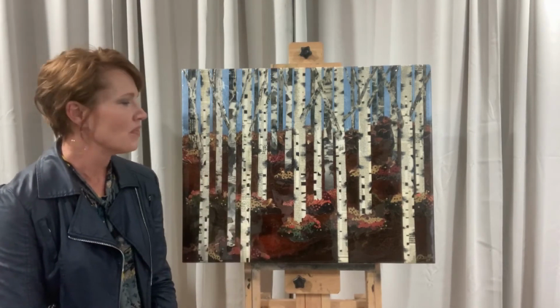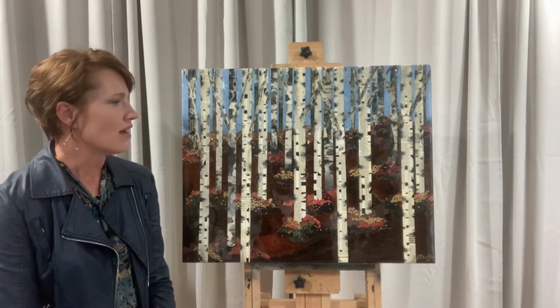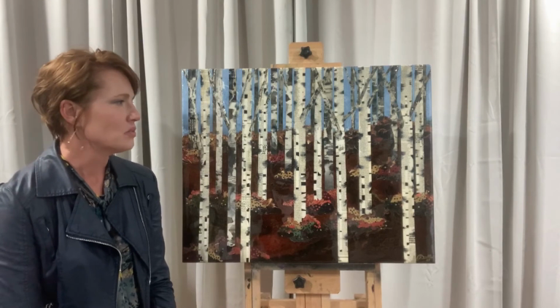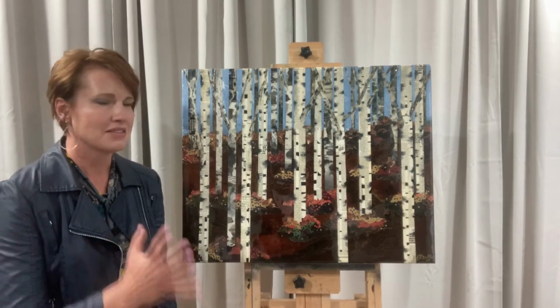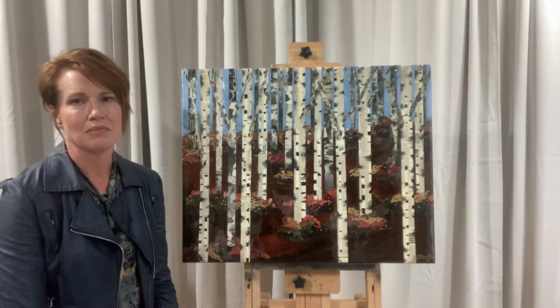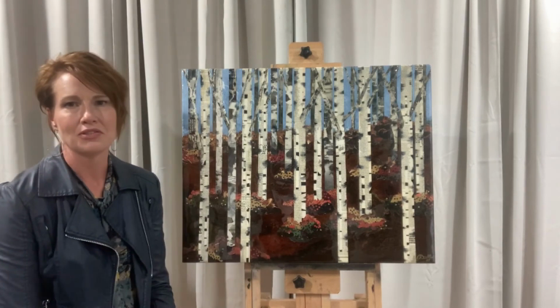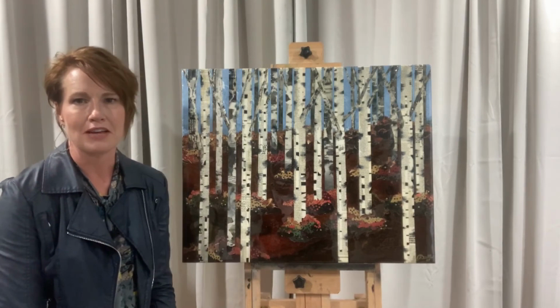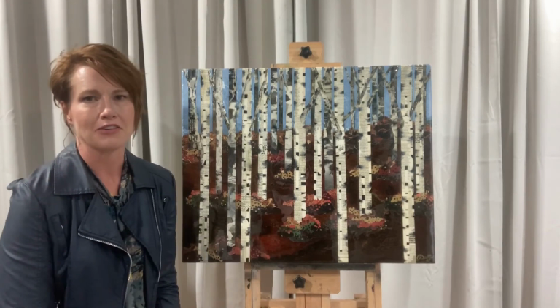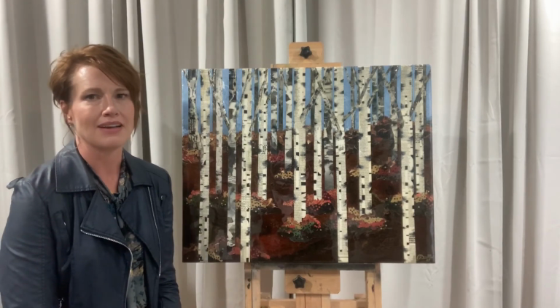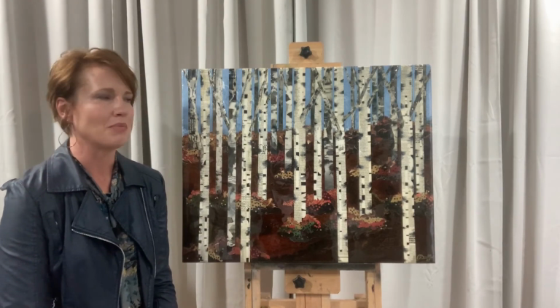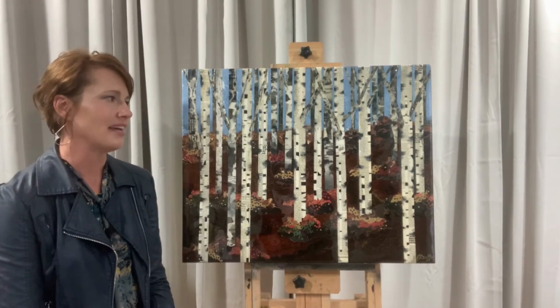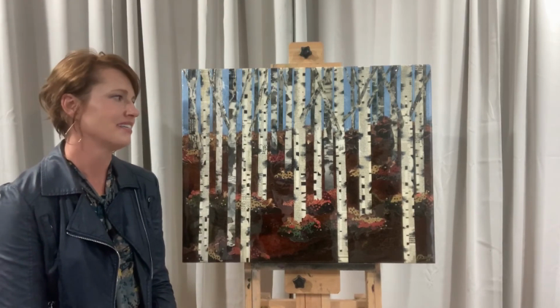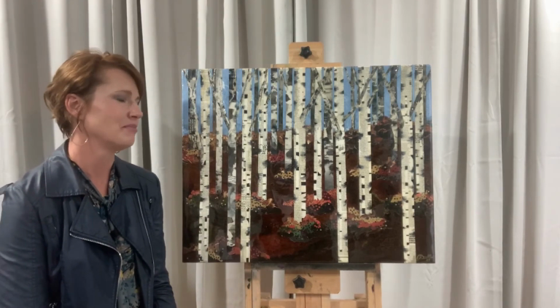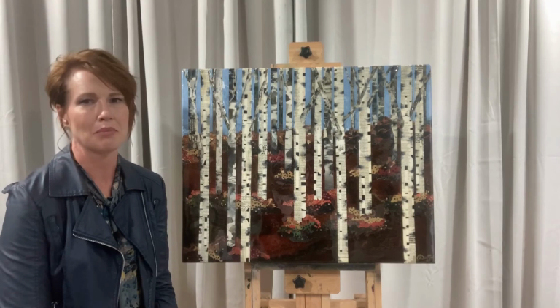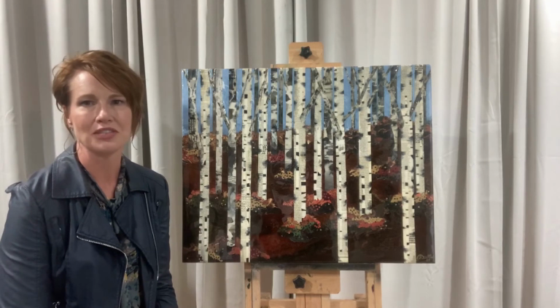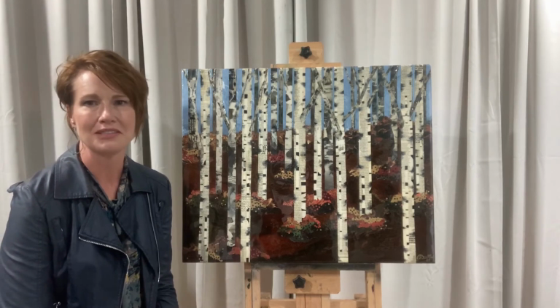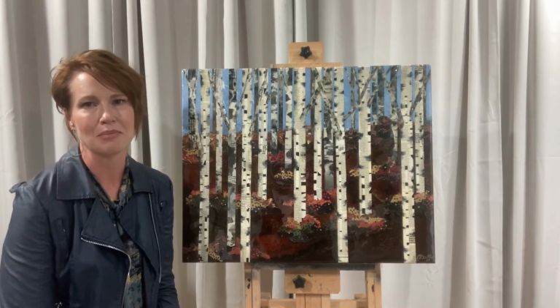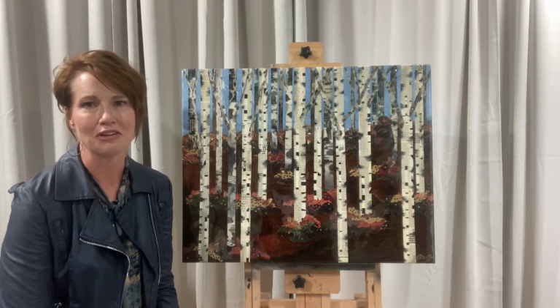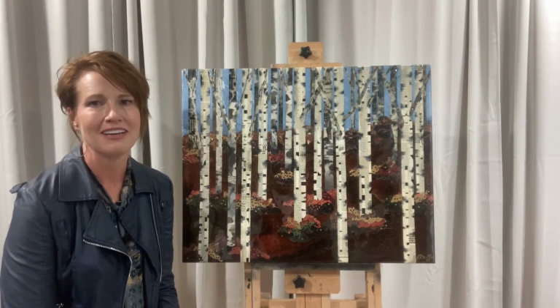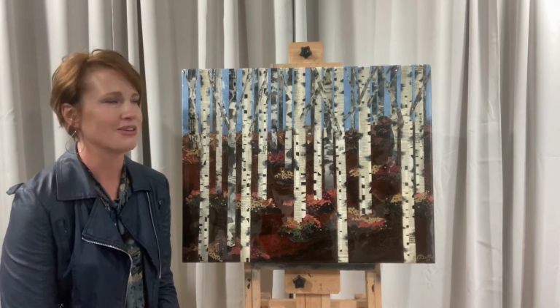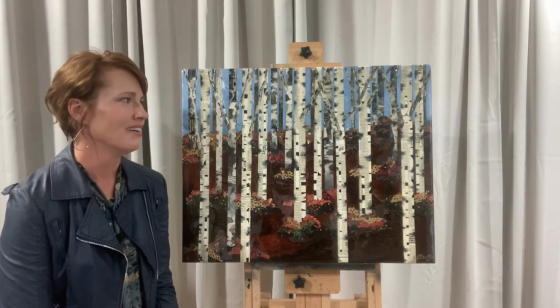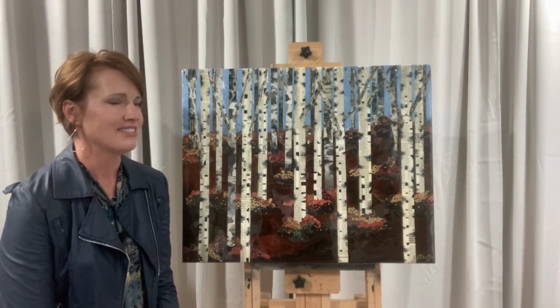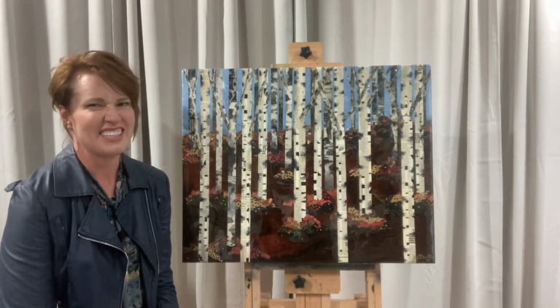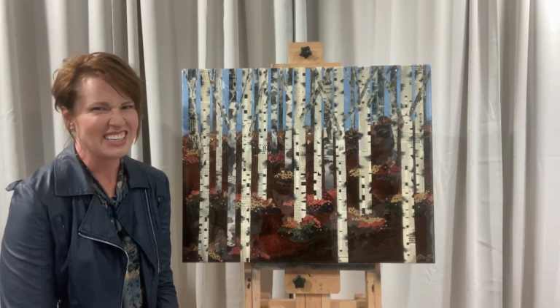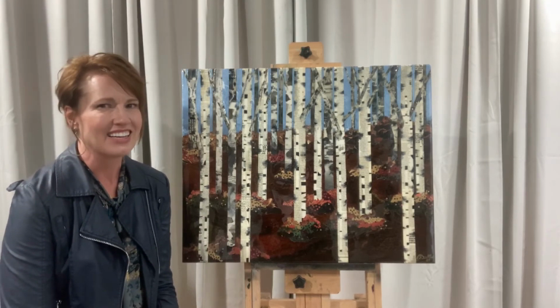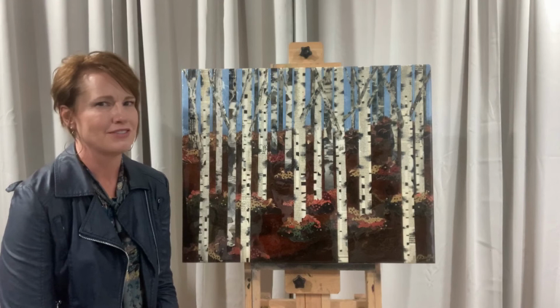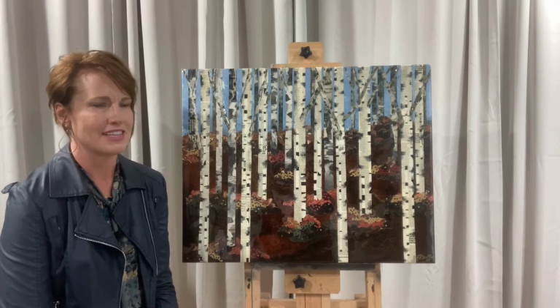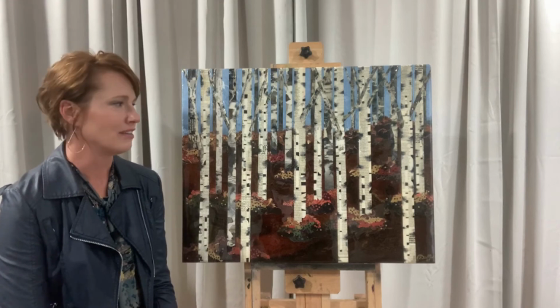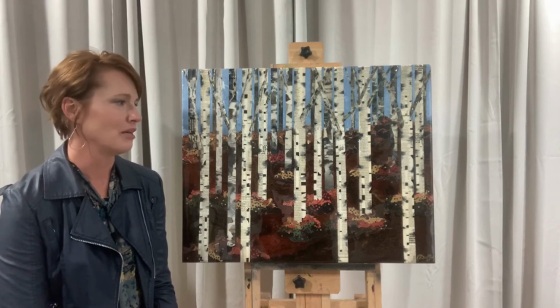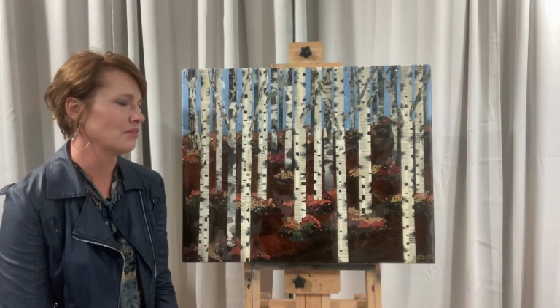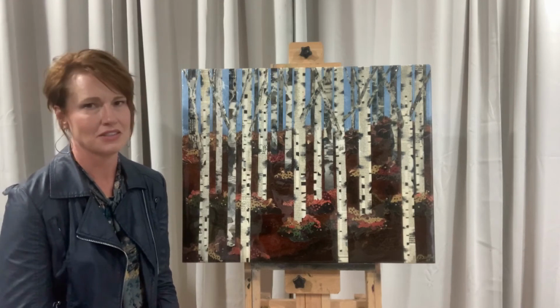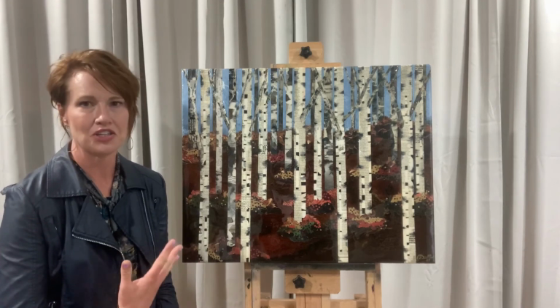So this was also a fan favorite. People liked — people like birch trees, they like birch art. So it's an easy kind of sell for people. This is the original.